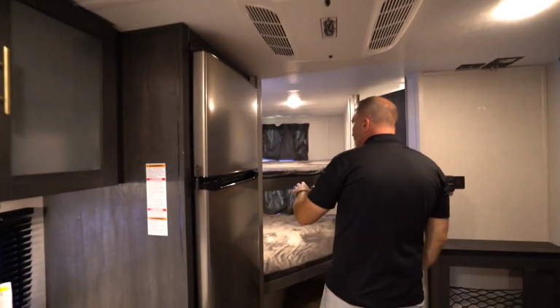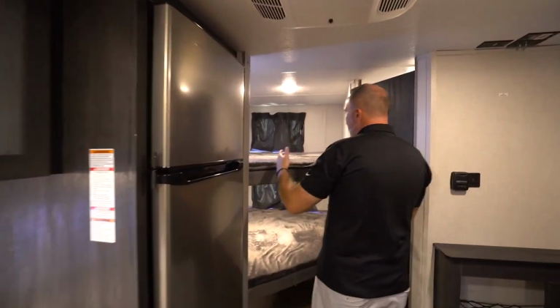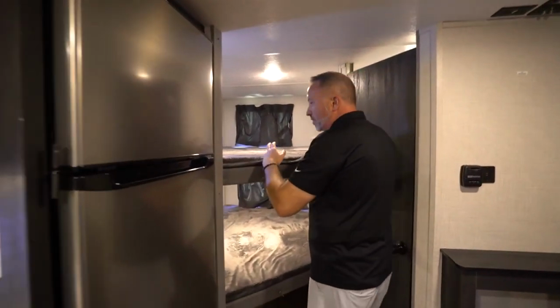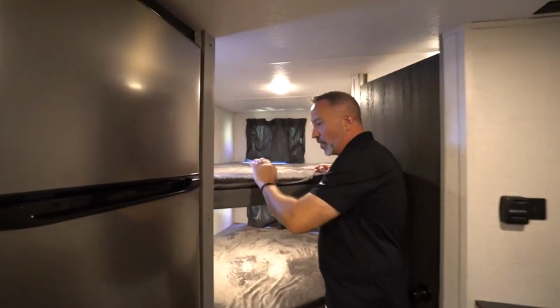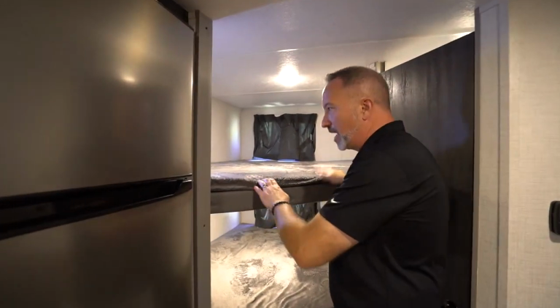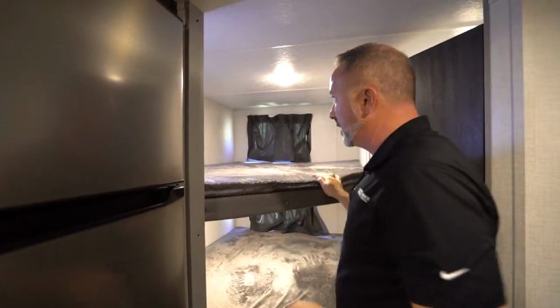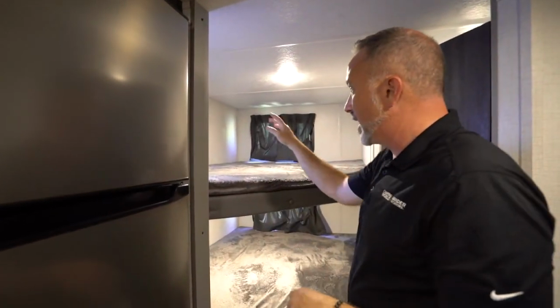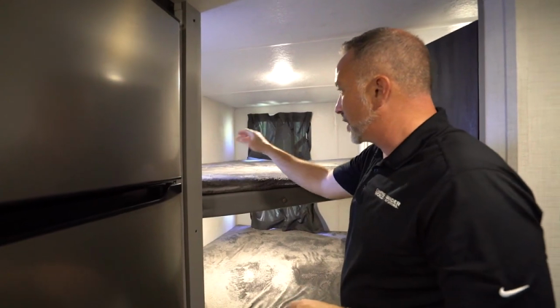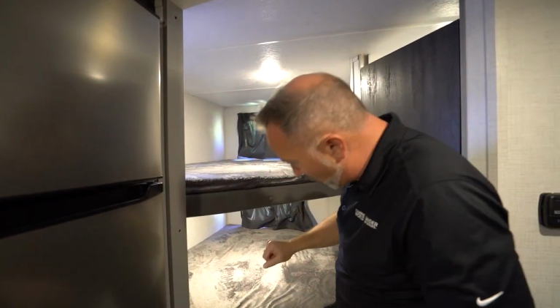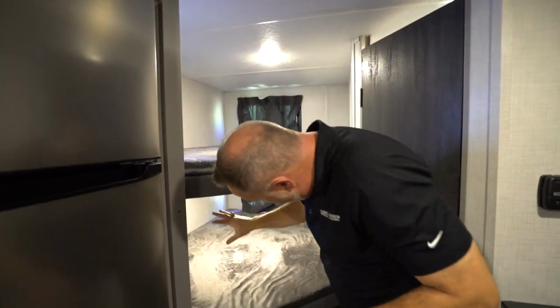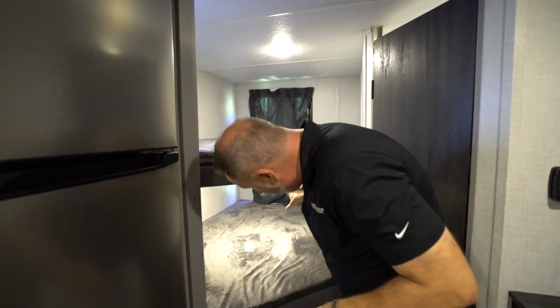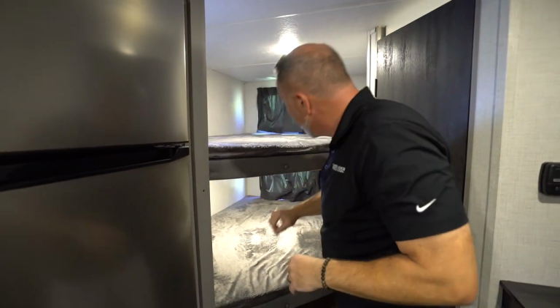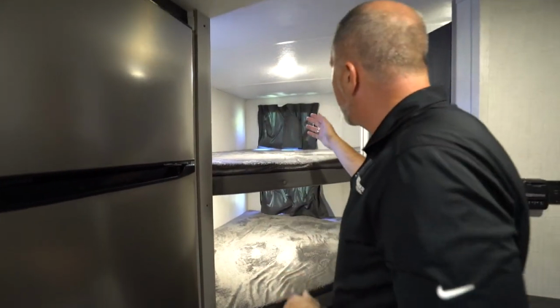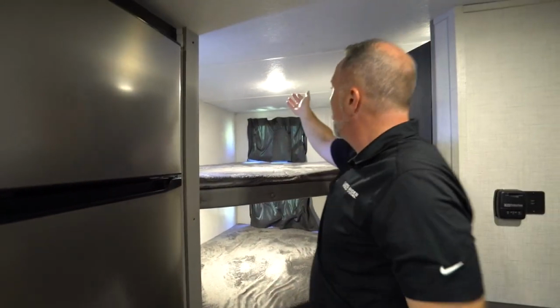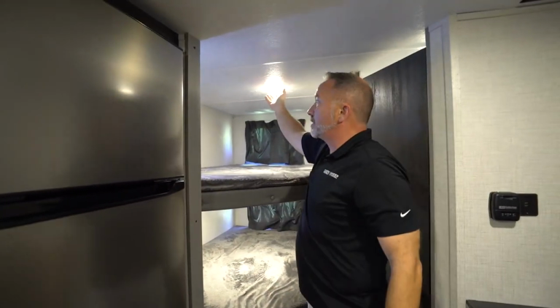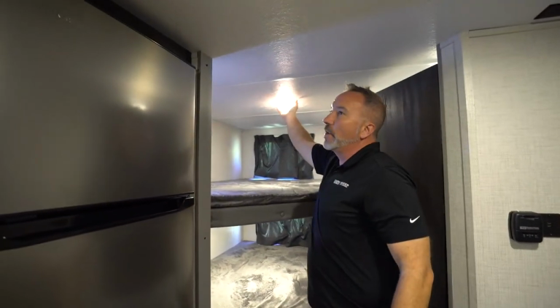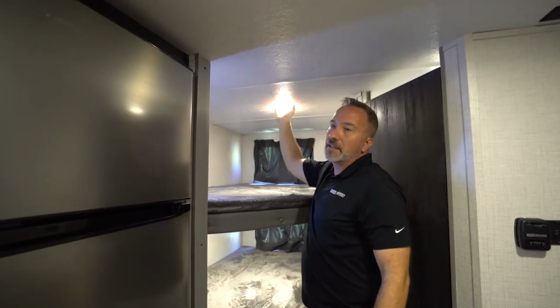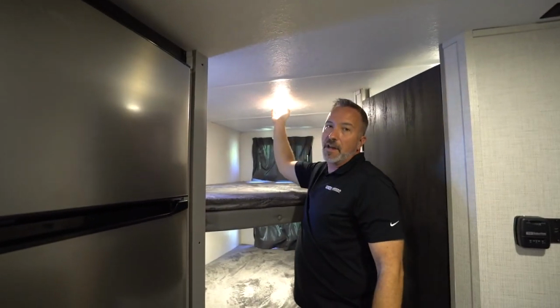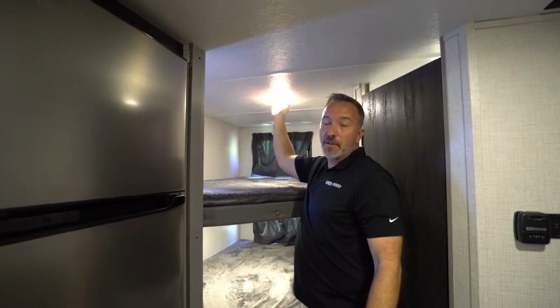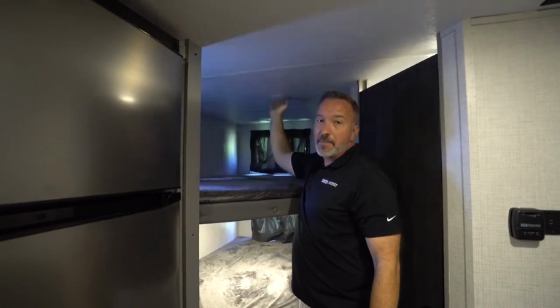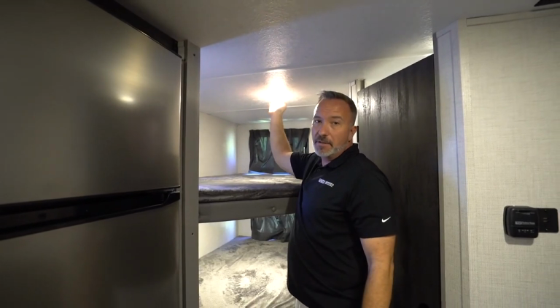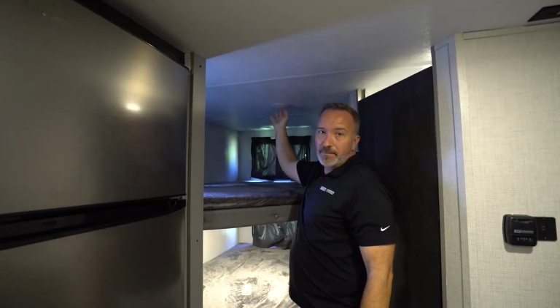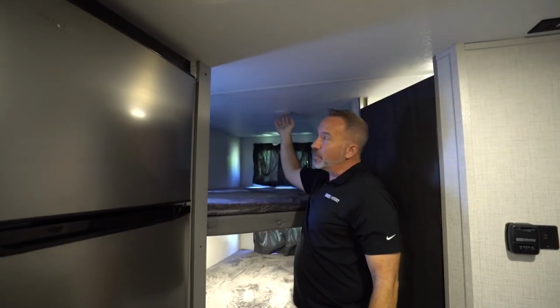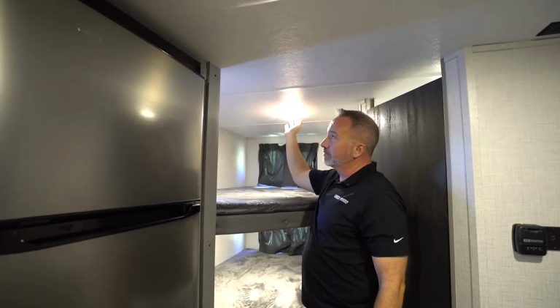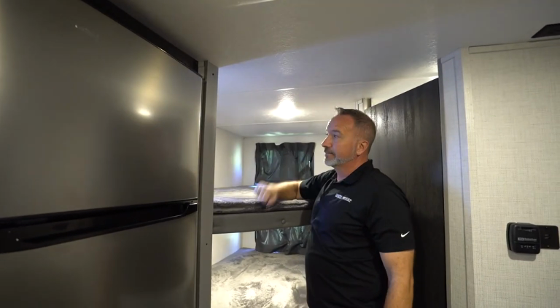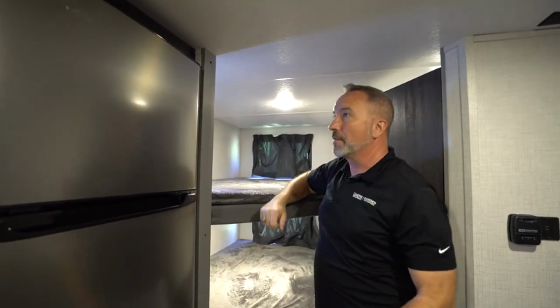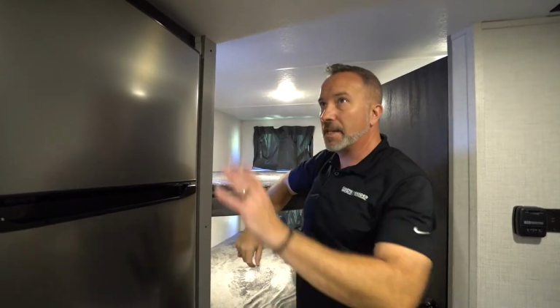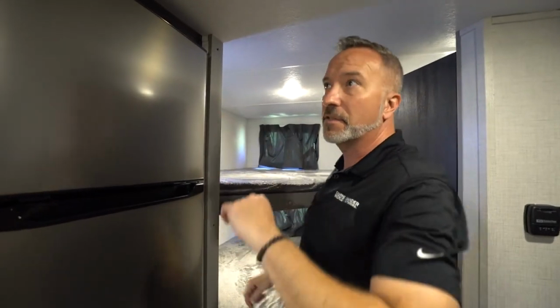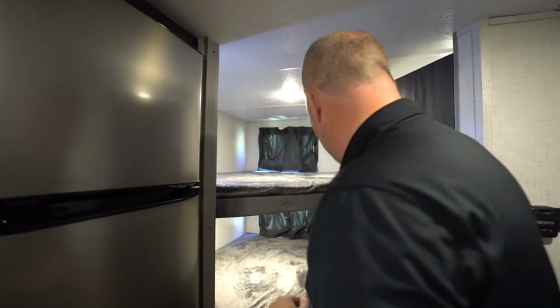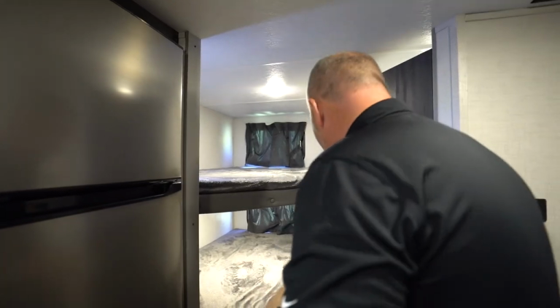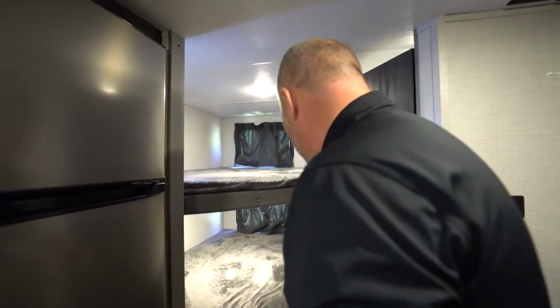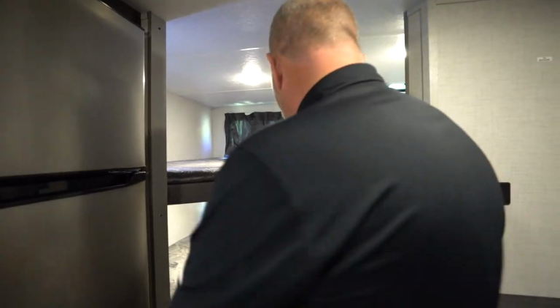Bunks — very self-explanatory. Just be careful getting up and down. USB charging on both, plus the mushroom lights. The way to cut these off and on, there's a little stopper in the middle — just push it to cut off and on. That's pretty much the same case all the way through this coach.